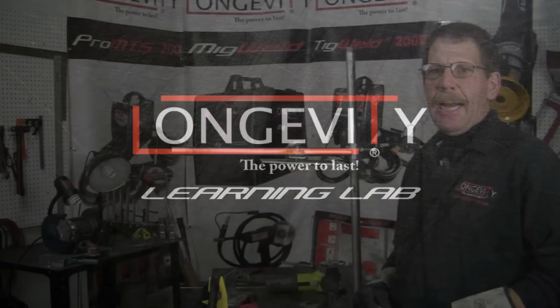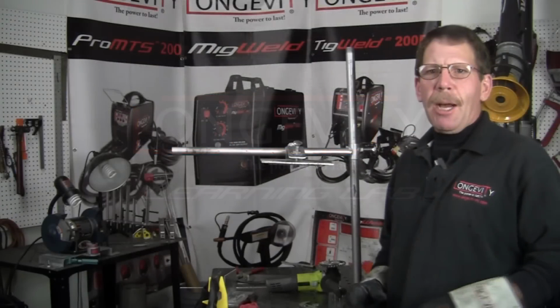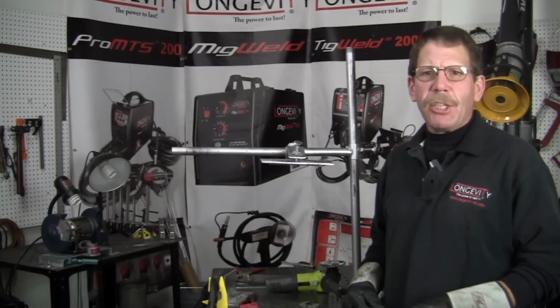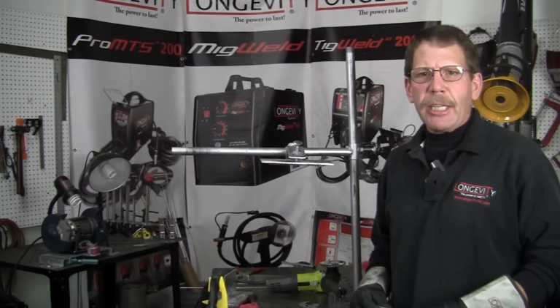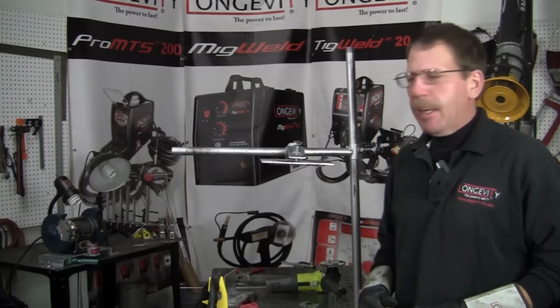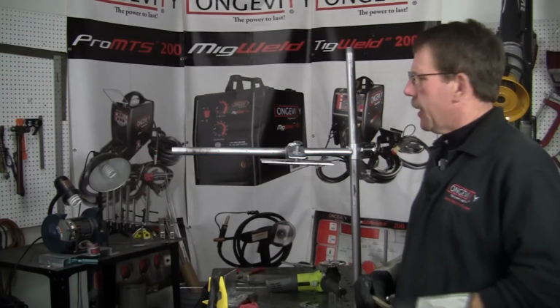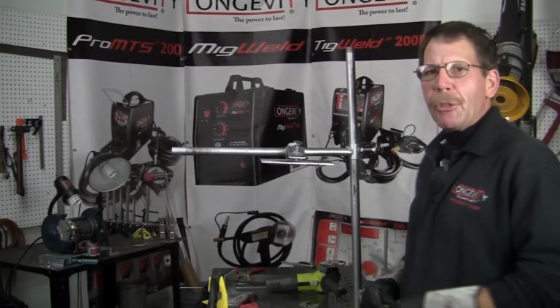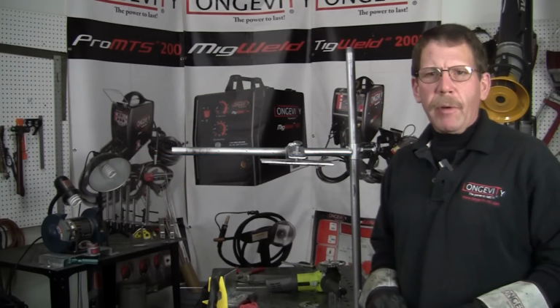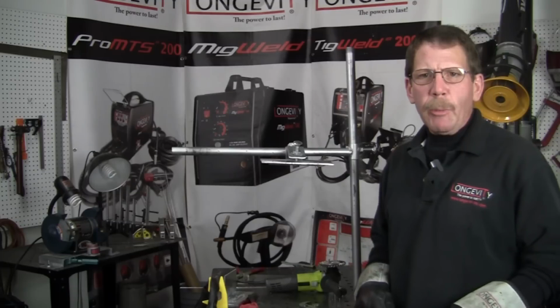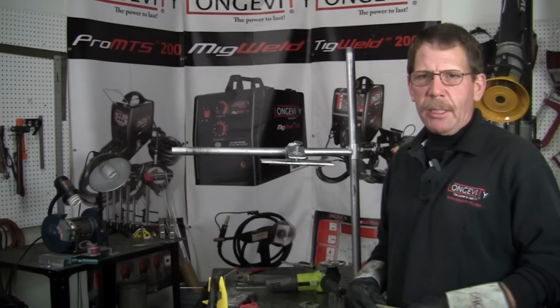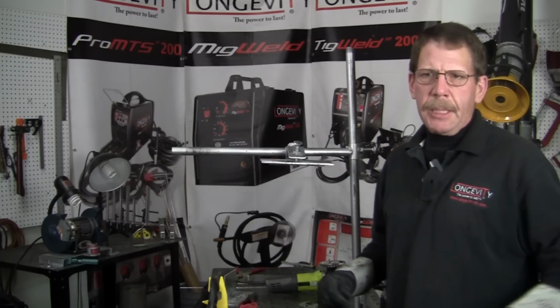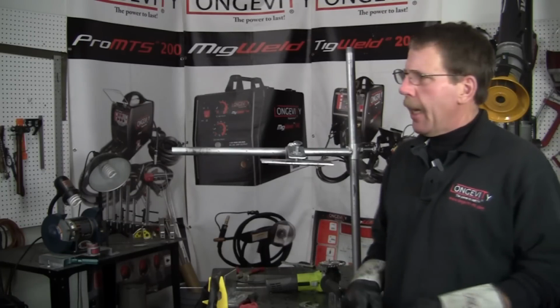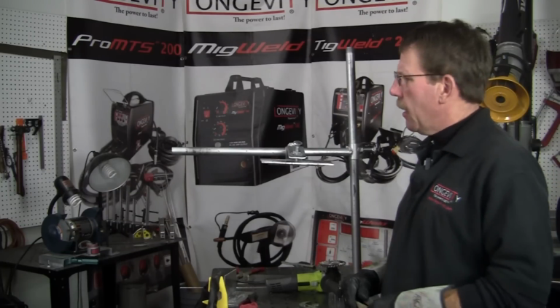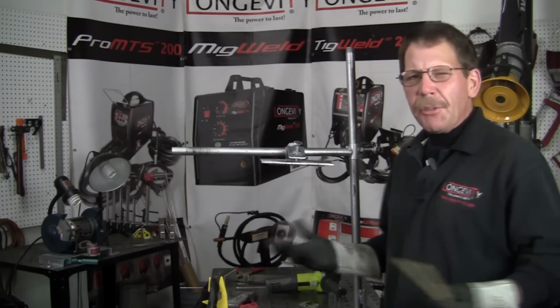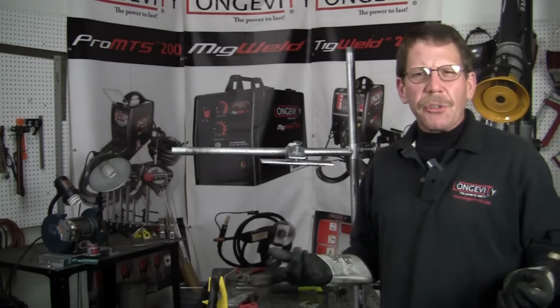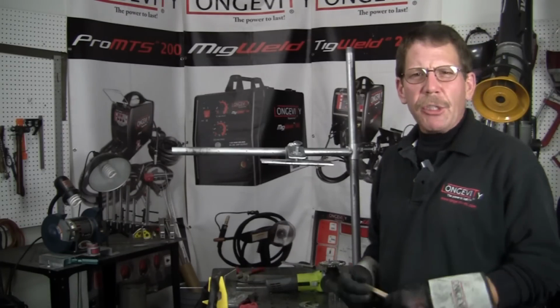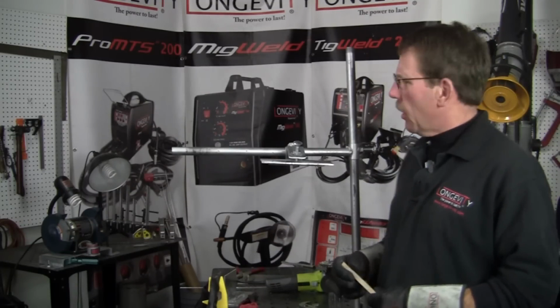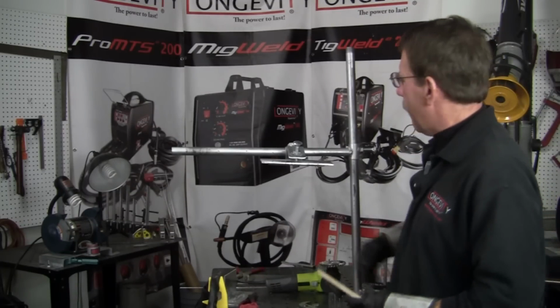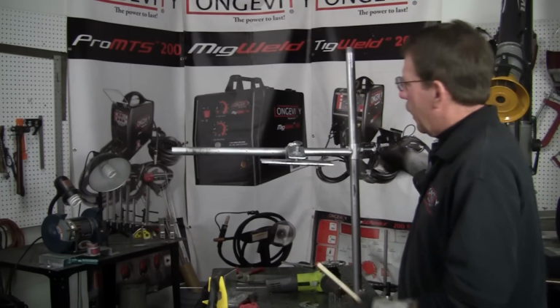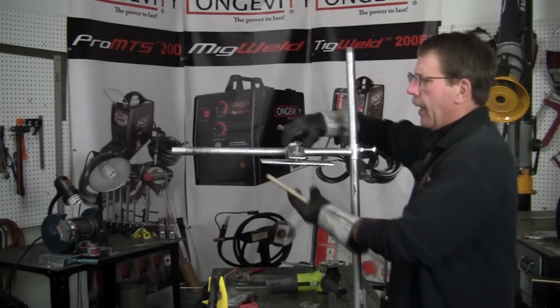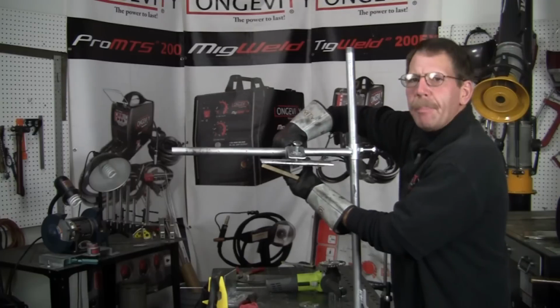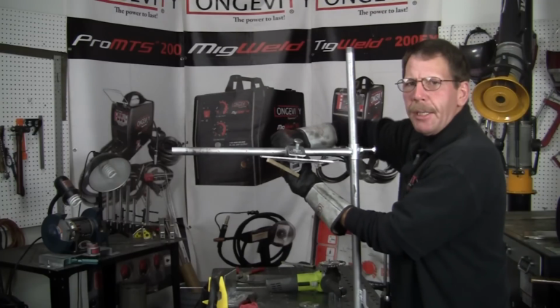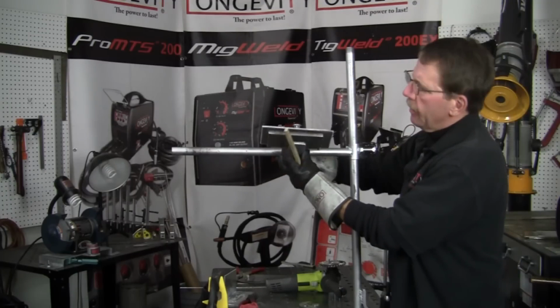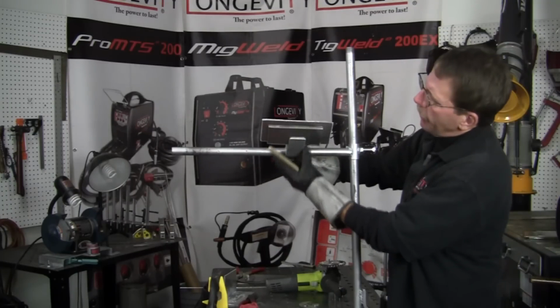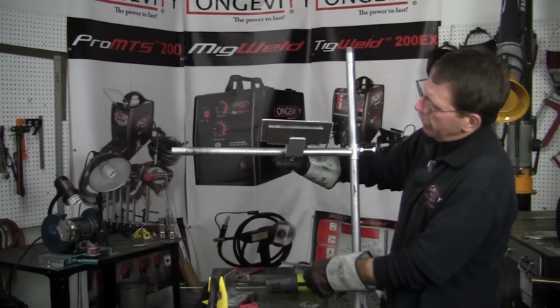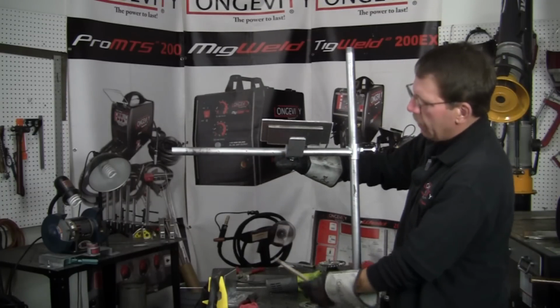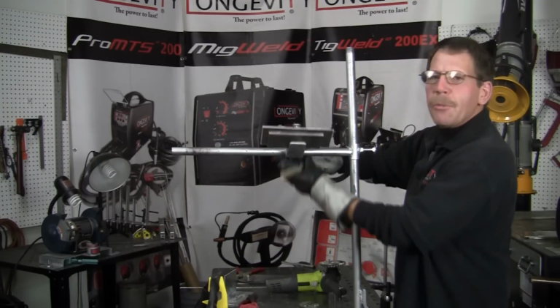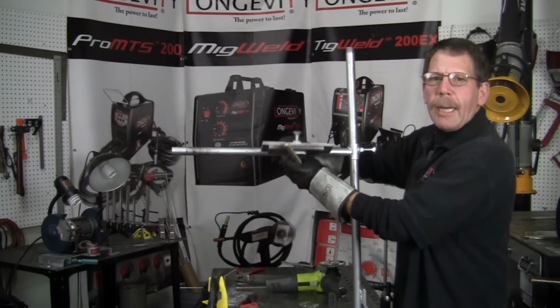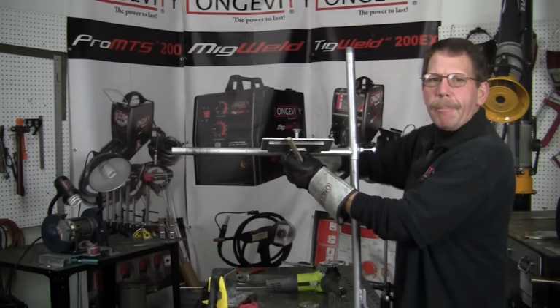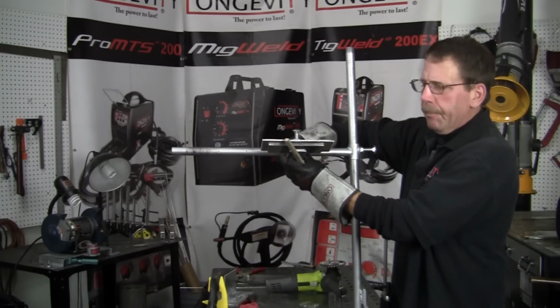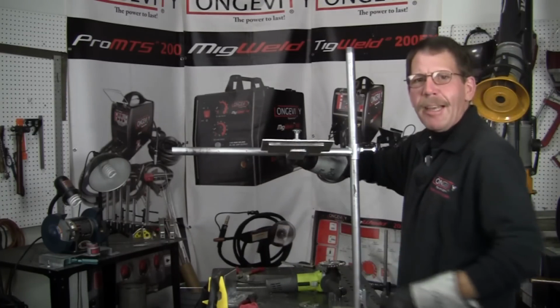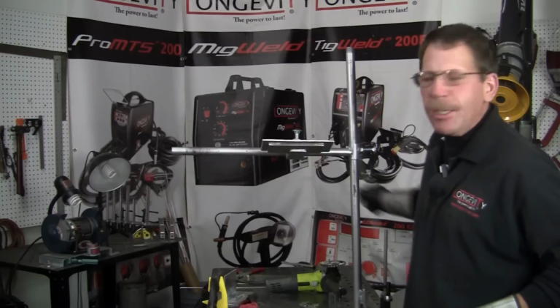Hi, this is Rob, Longevity Learning Lab. Today we're going to do a little overhead aluminum welding — nothing too extreme. We're just going to do a little lap weld up in there, use a little clamp. I can sit down on a bench.